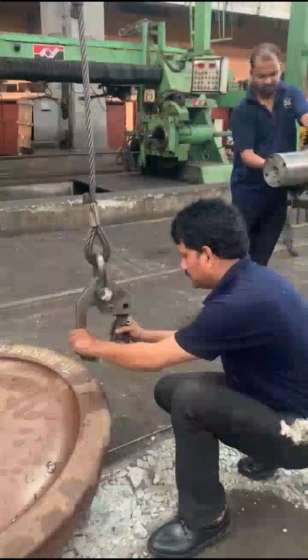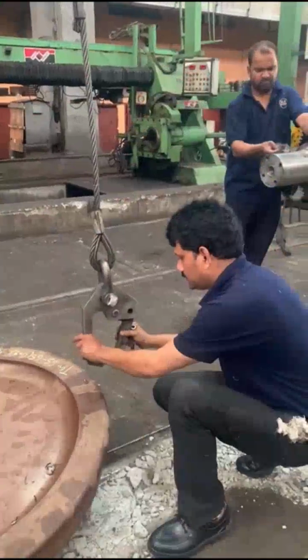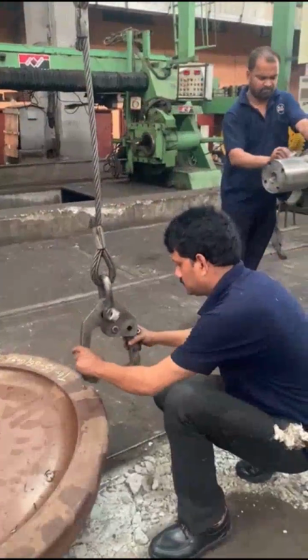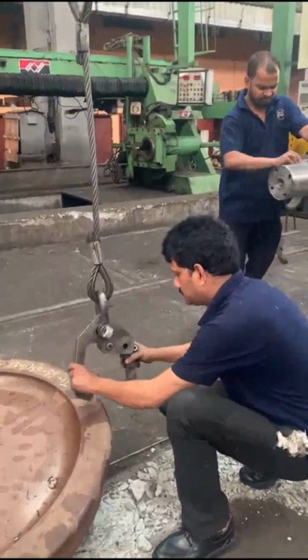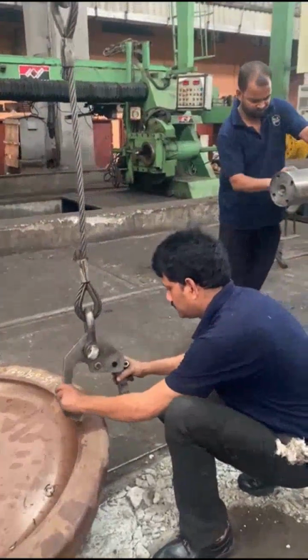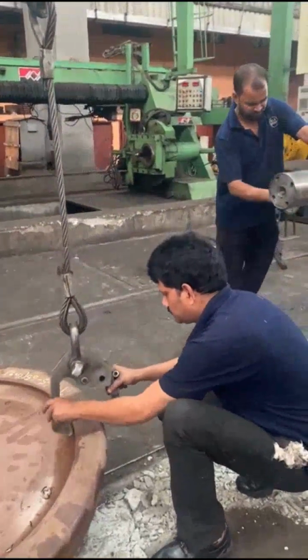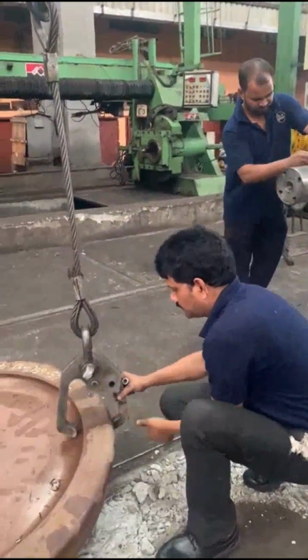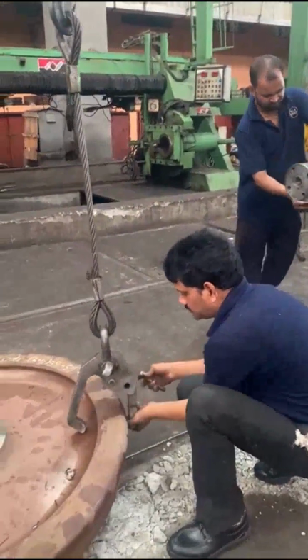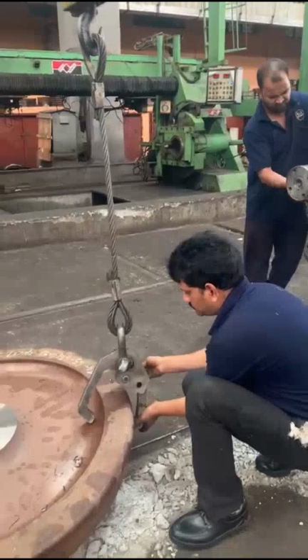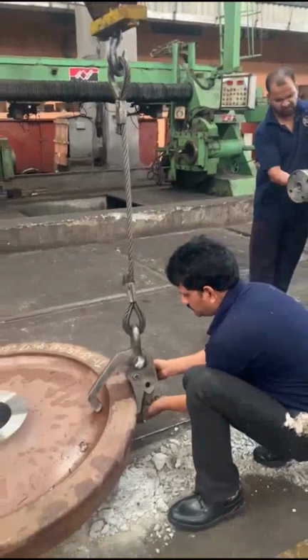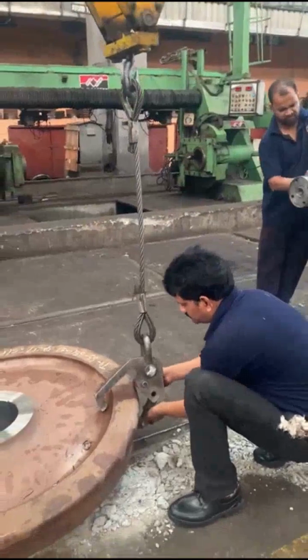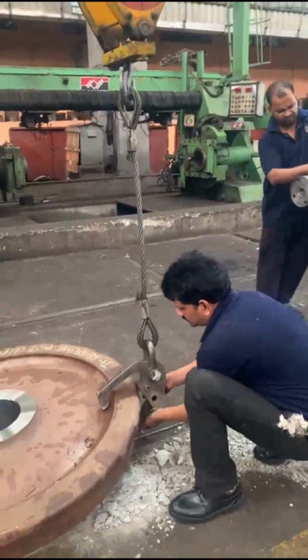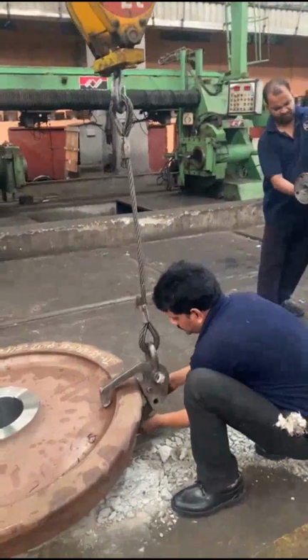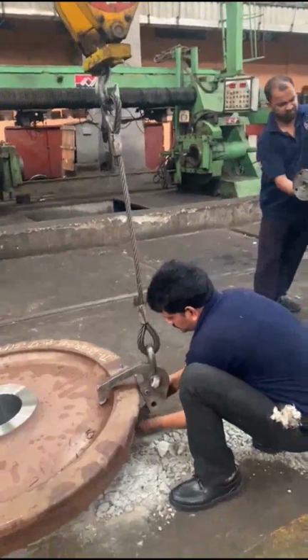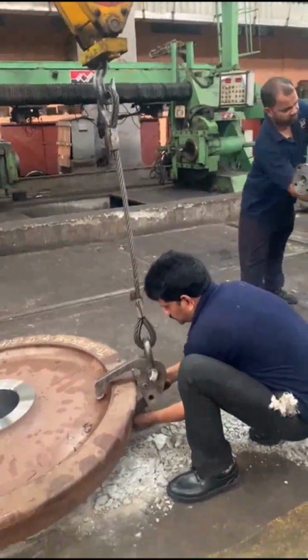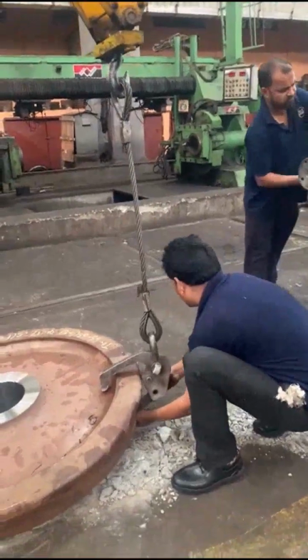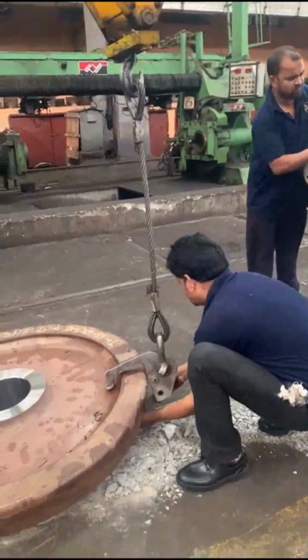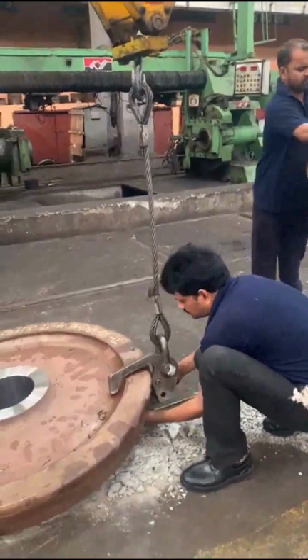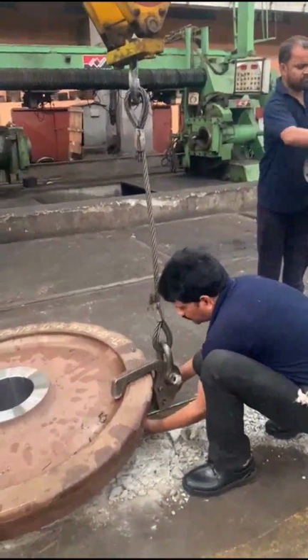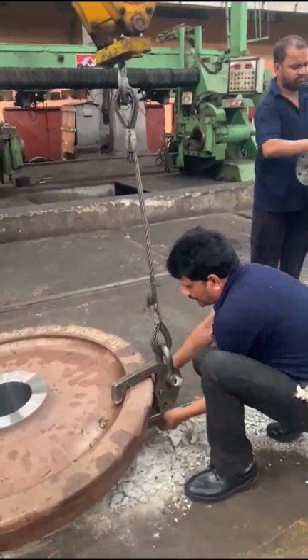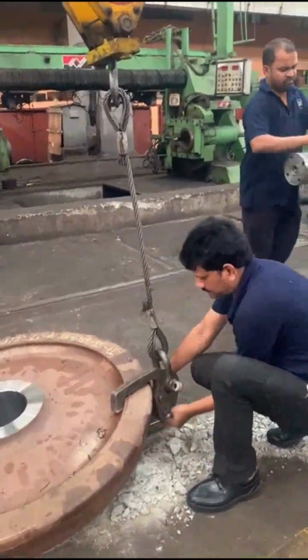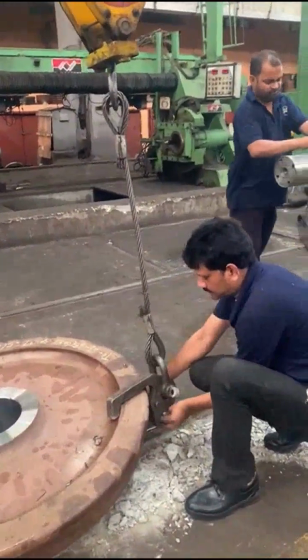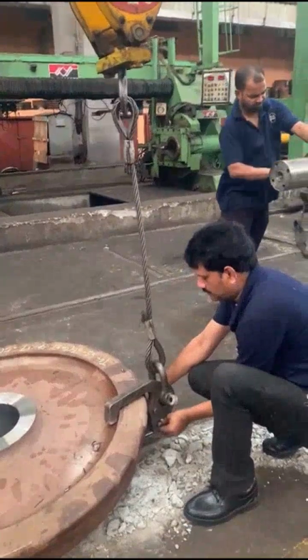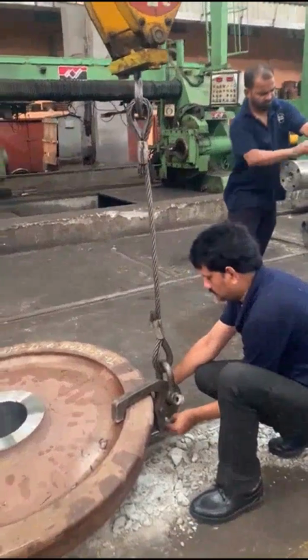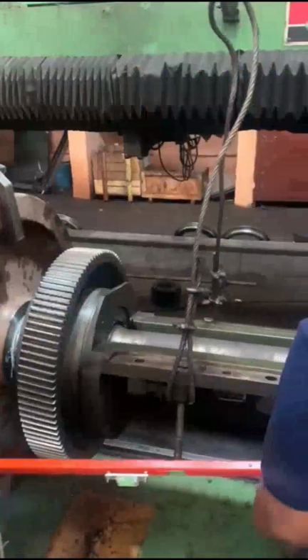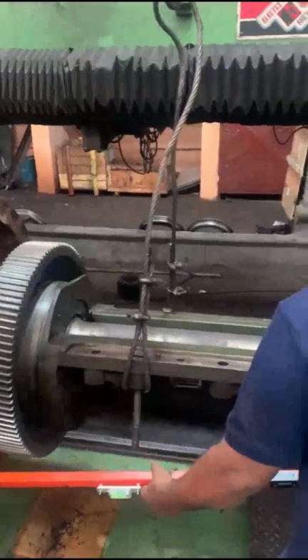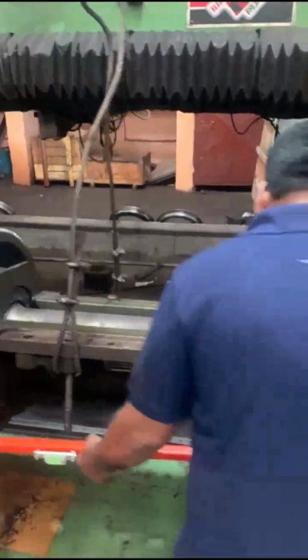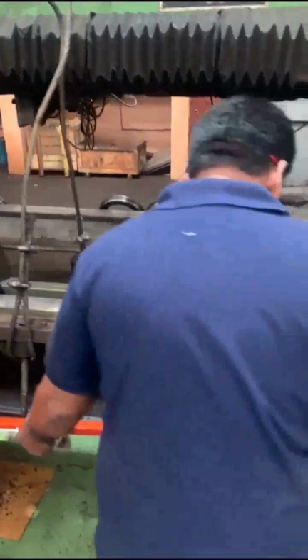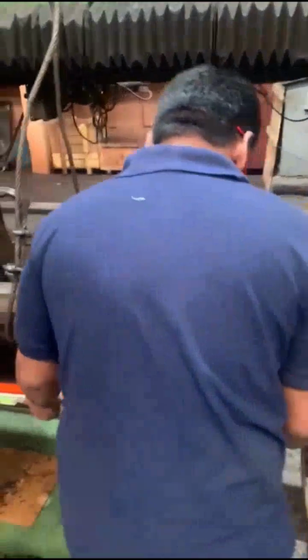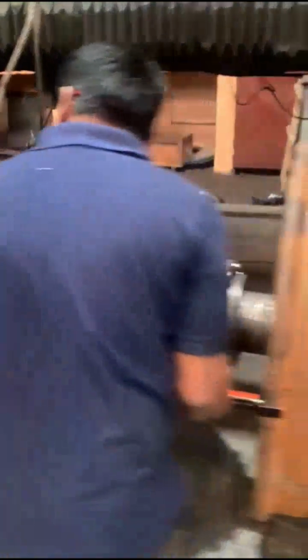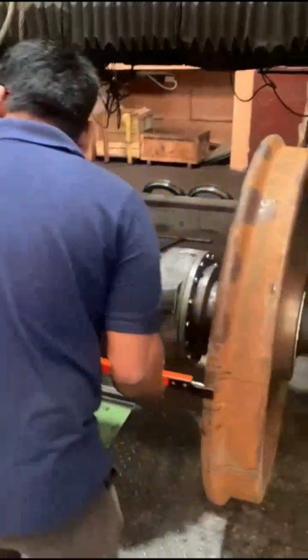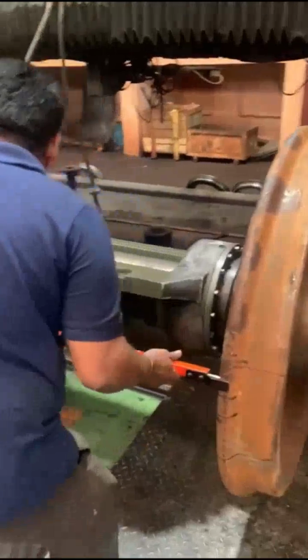Then start PE and pressing. Turn the wheel set towards the gear end and lift the PE and disc. The same process is repeated for PE and pressing.